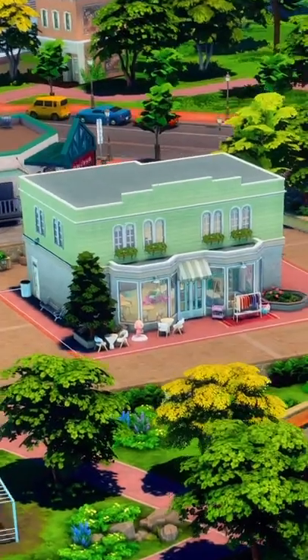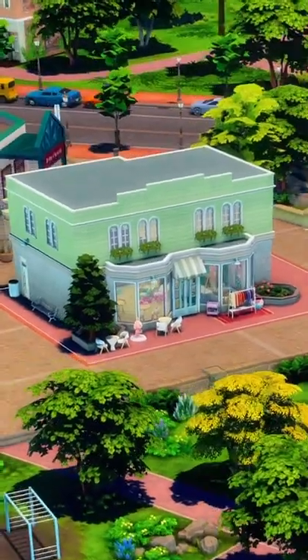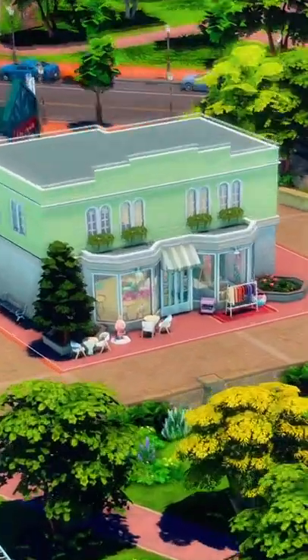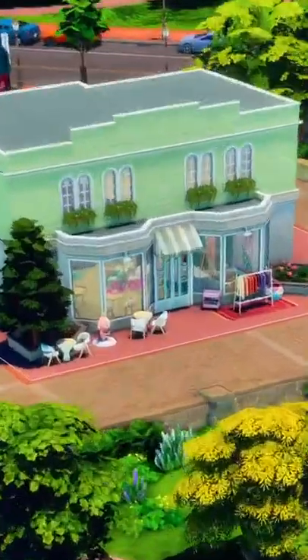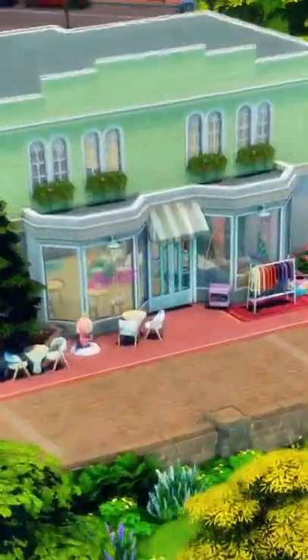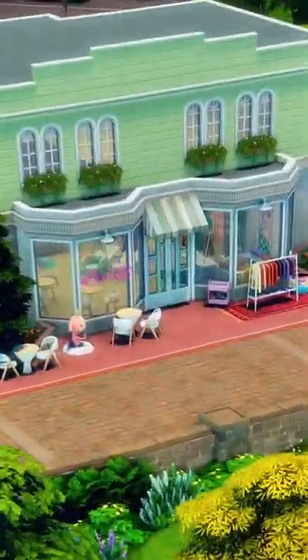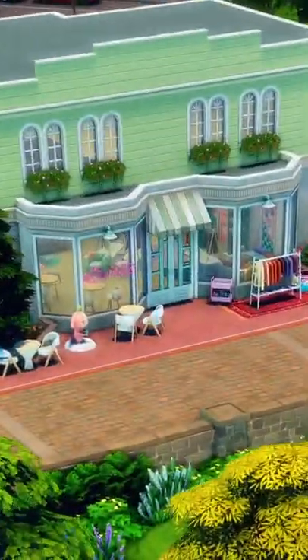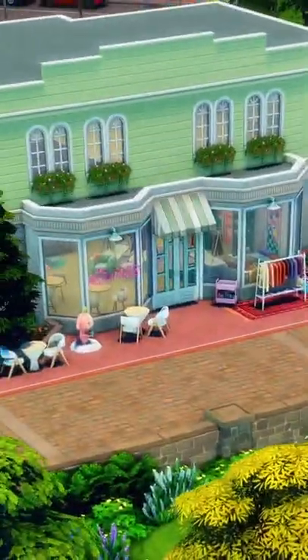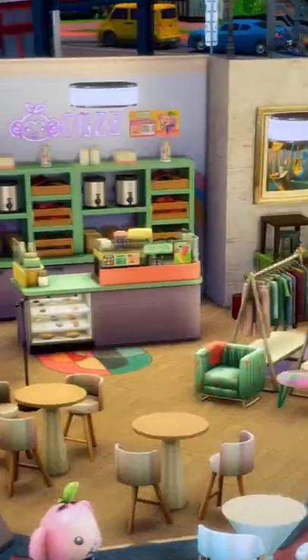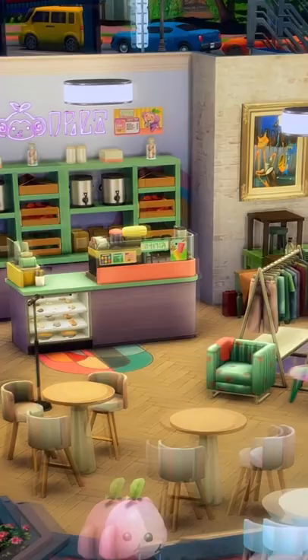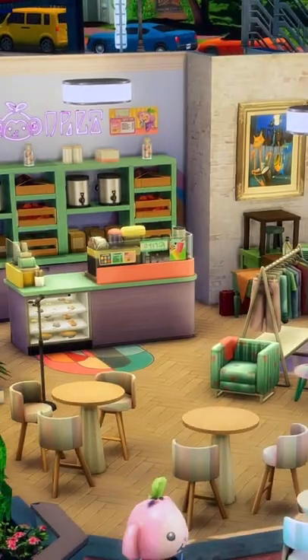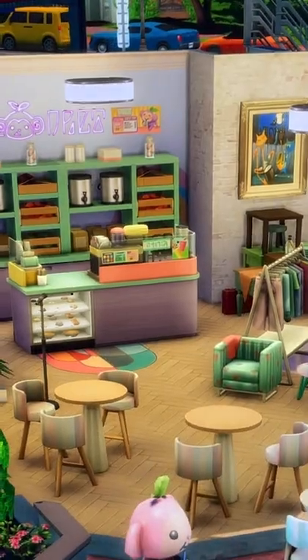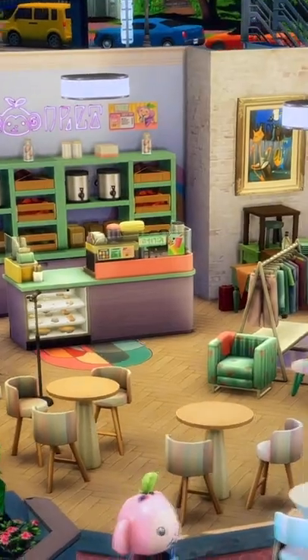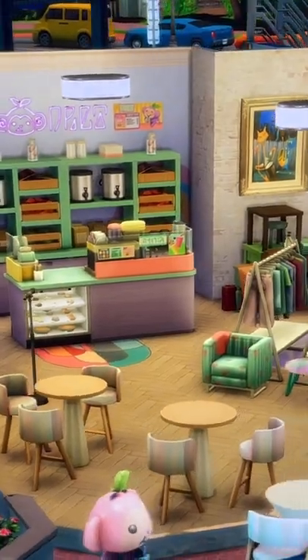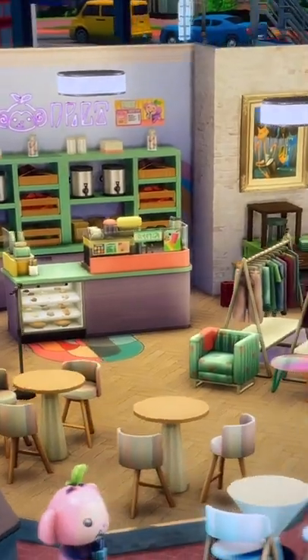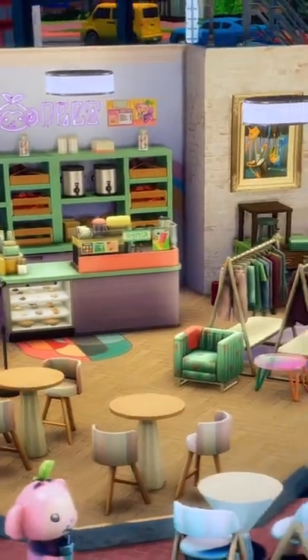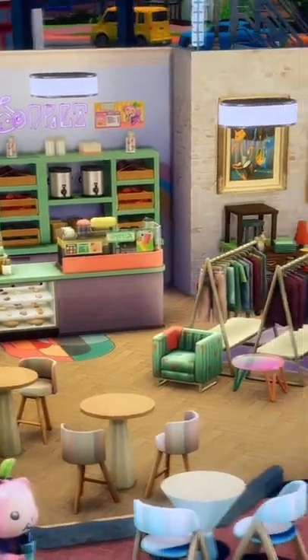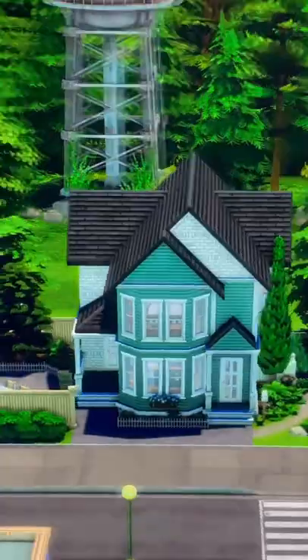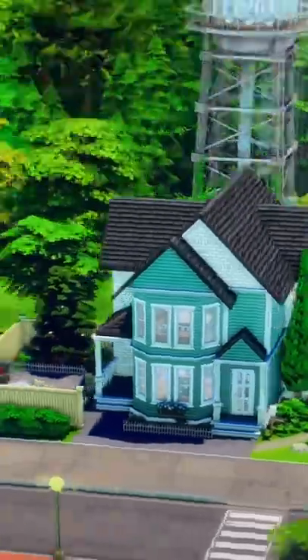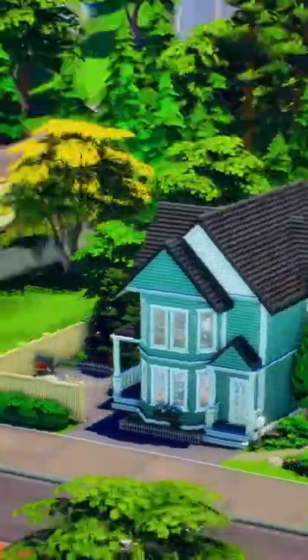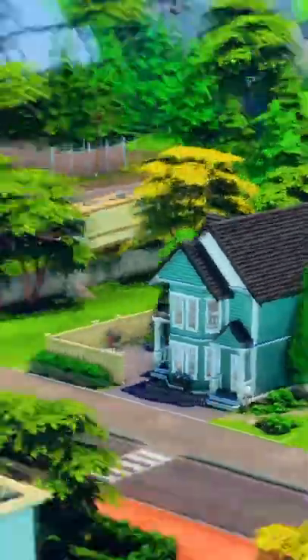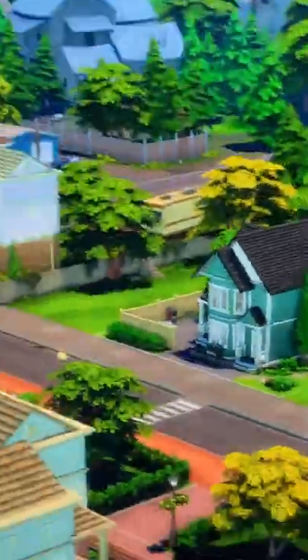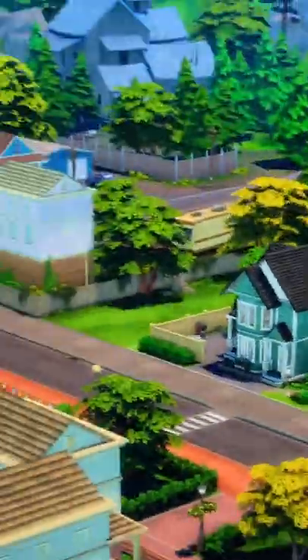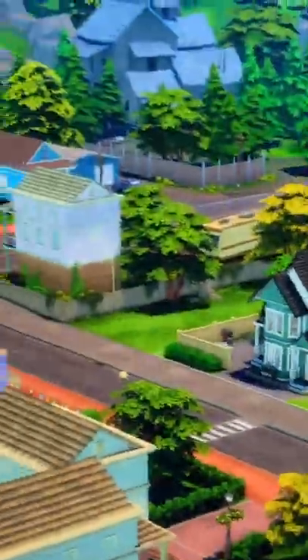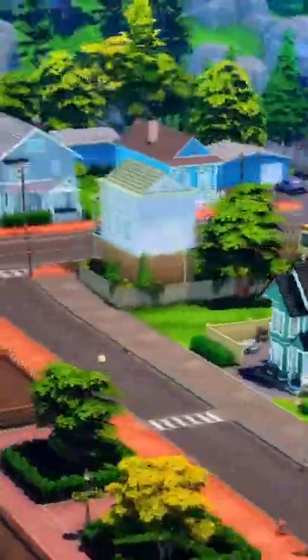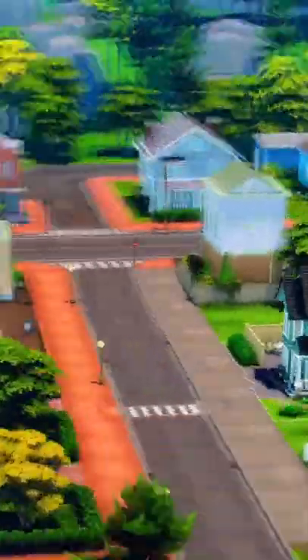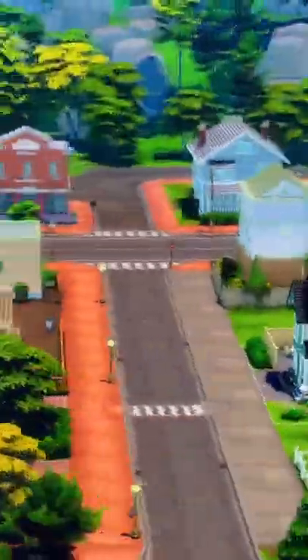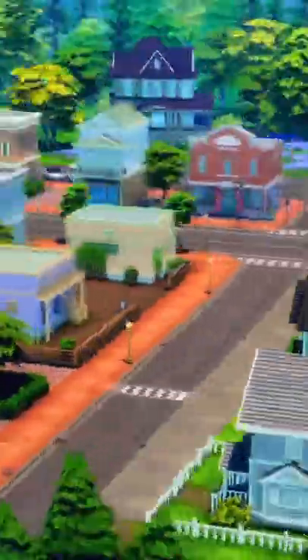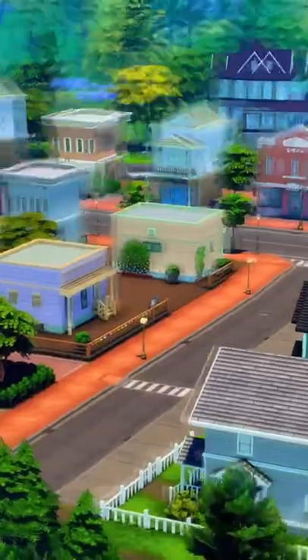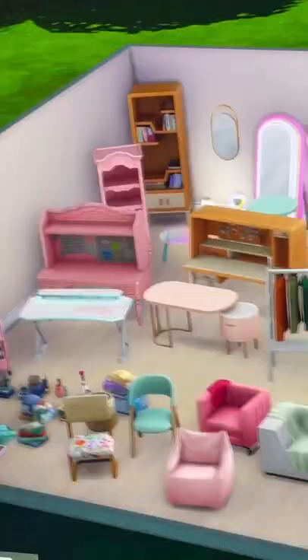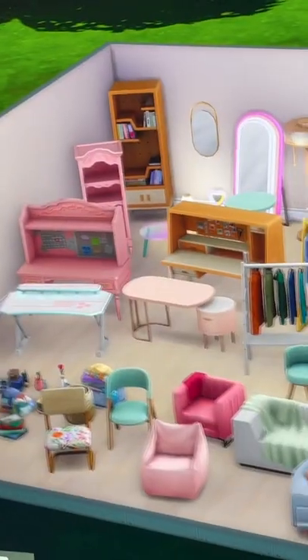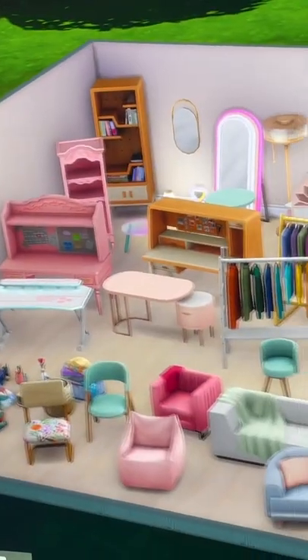And then we have a boba tea and thrift store. Look how cute it looks inside. The residential area of the world also looks super nice.